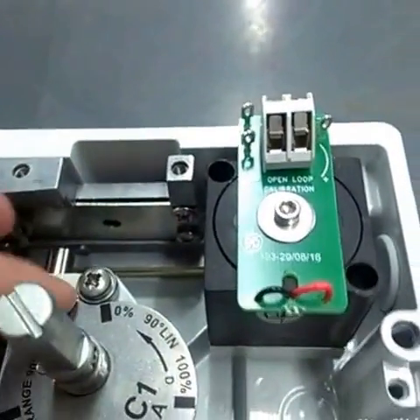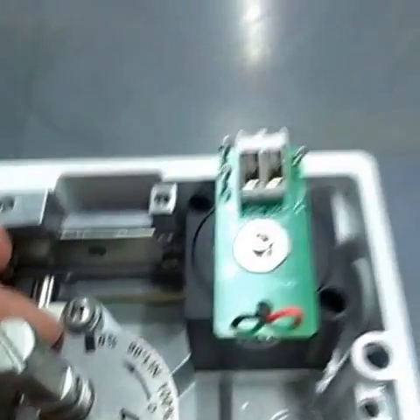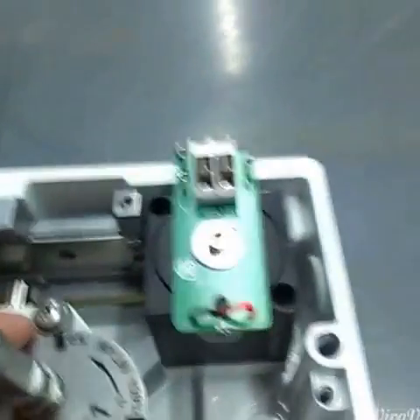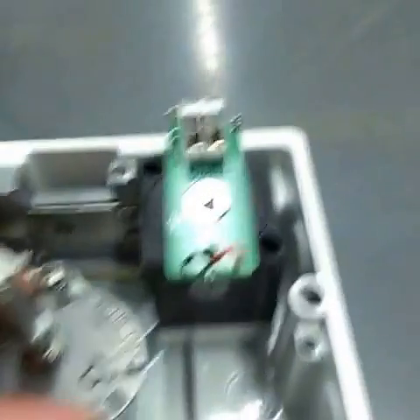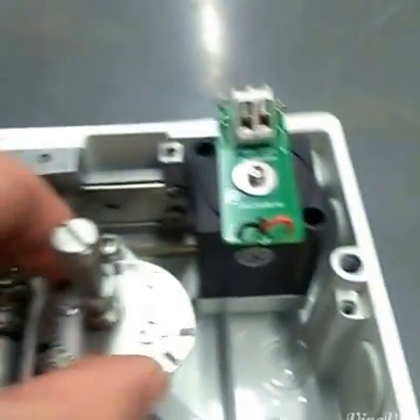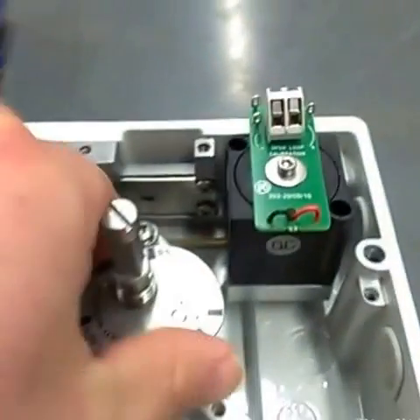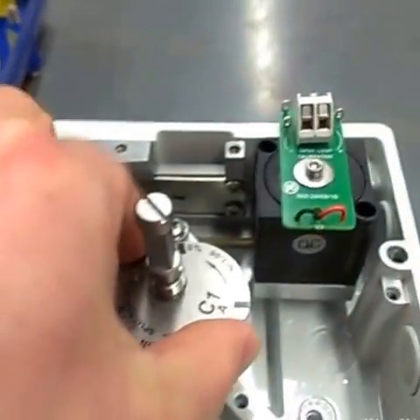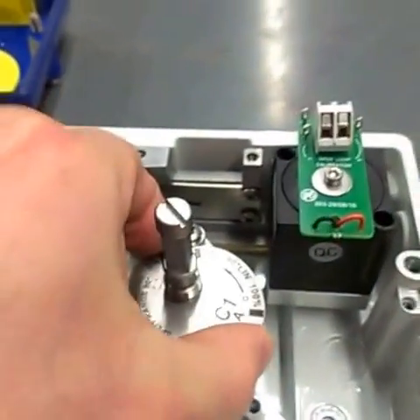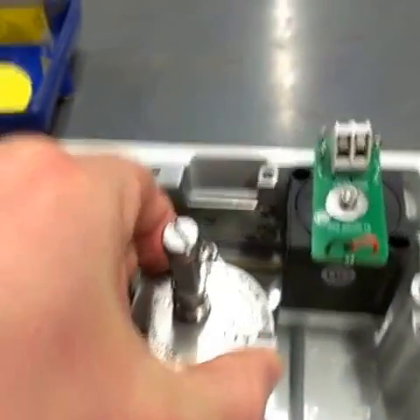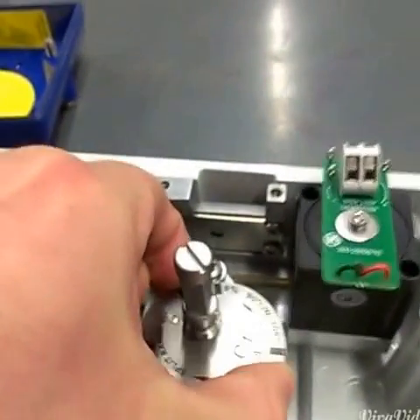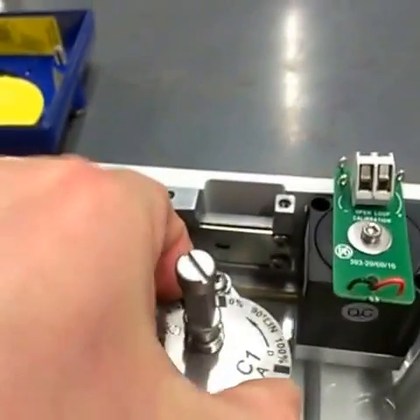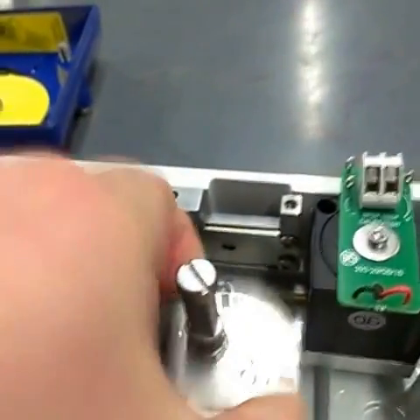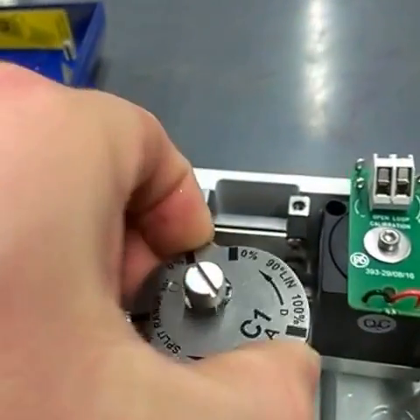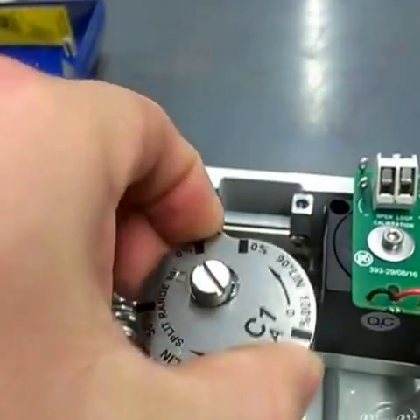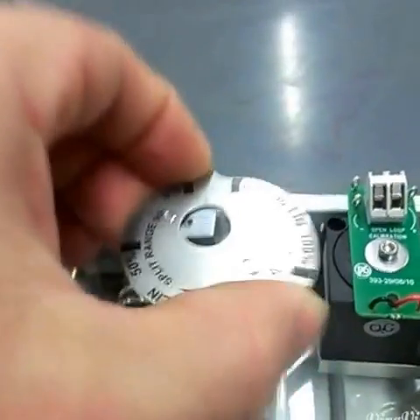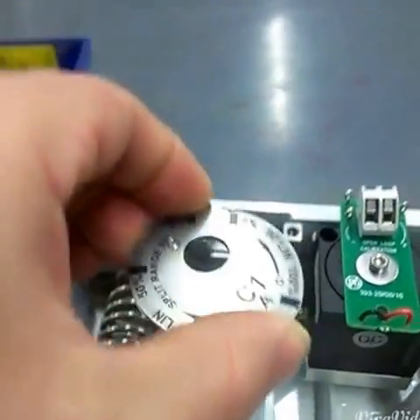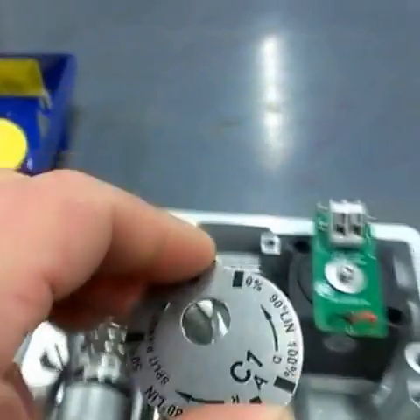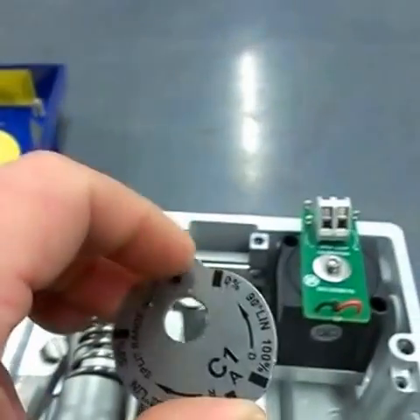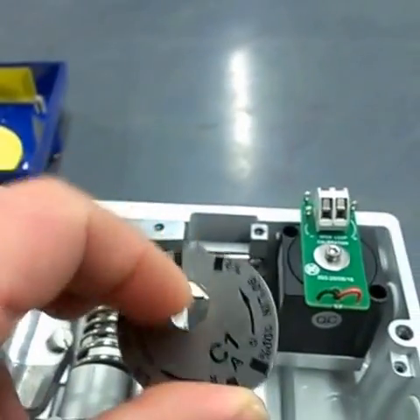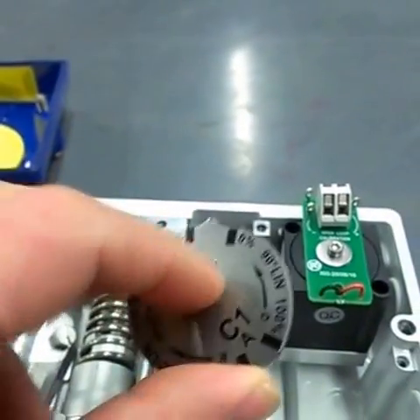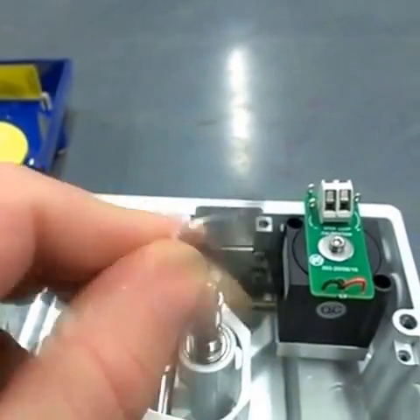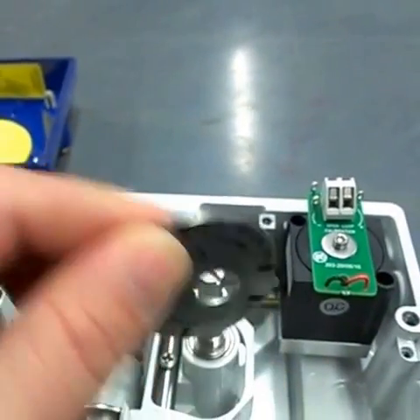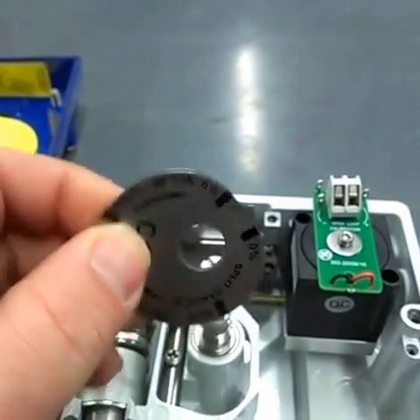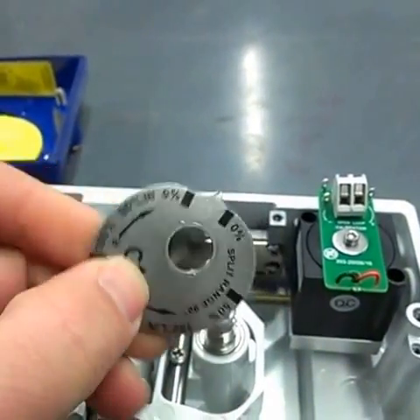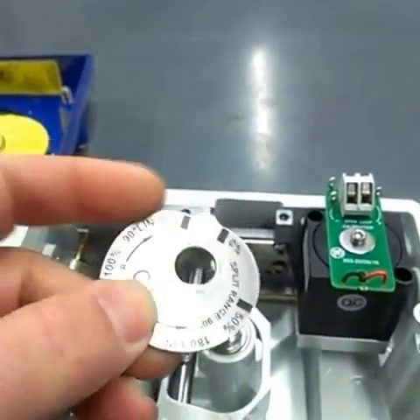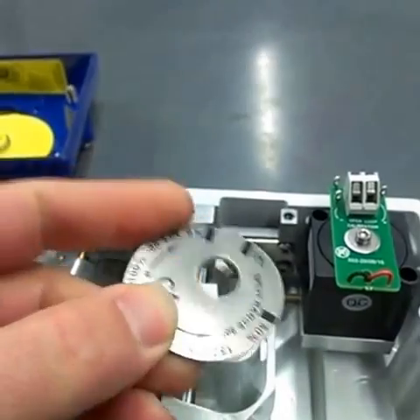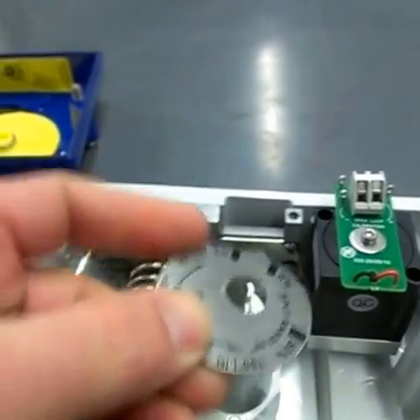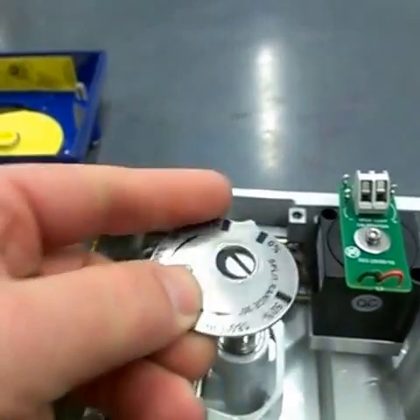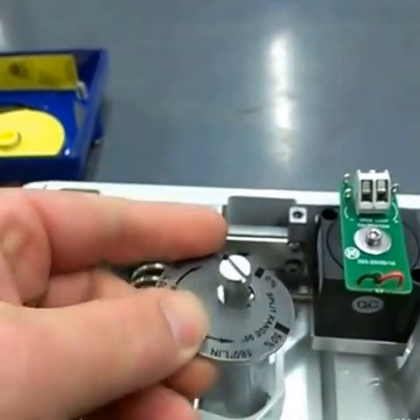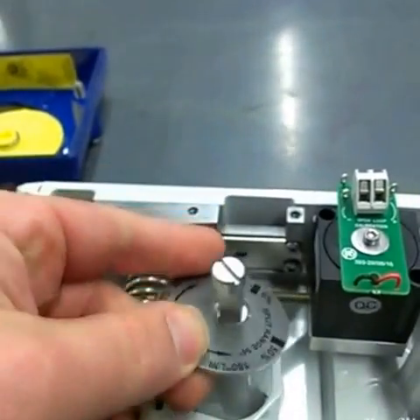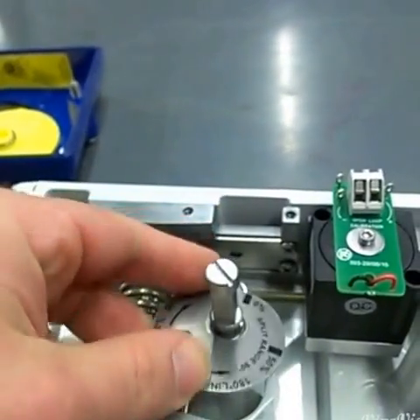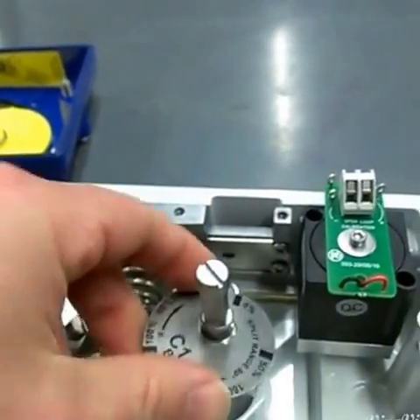All we want to do is pull this up — there might be a little spring-loaded action going on — and we just want to rotate it over so we can have reverse acting.